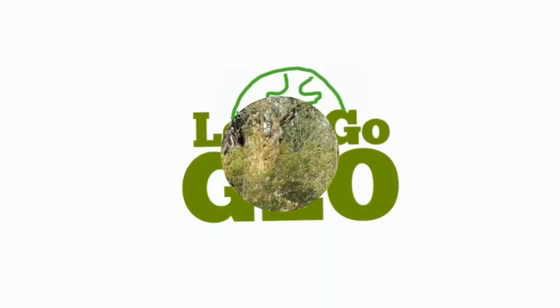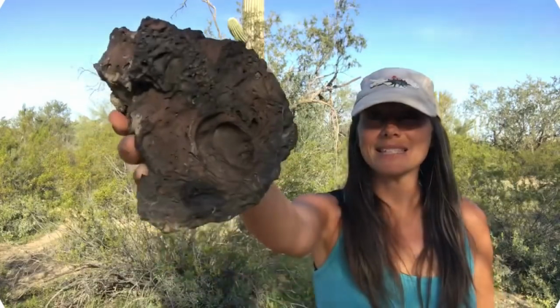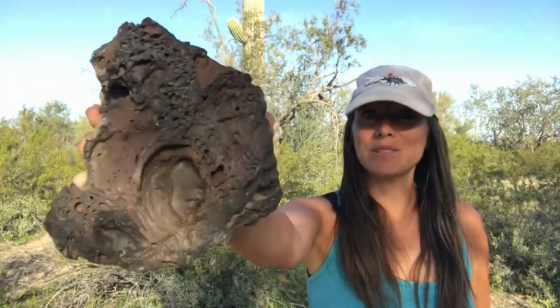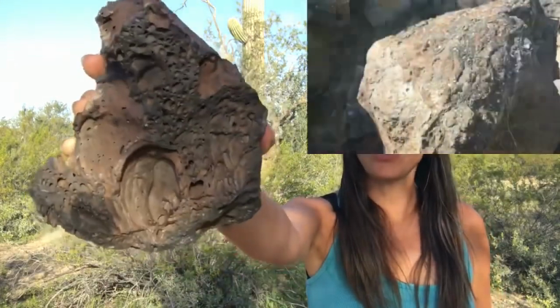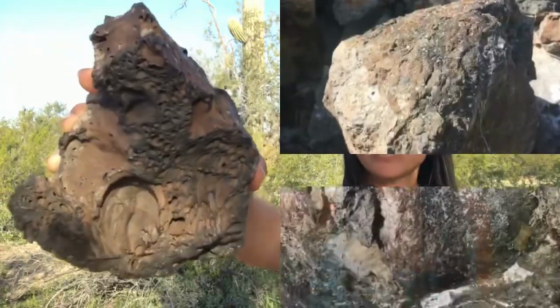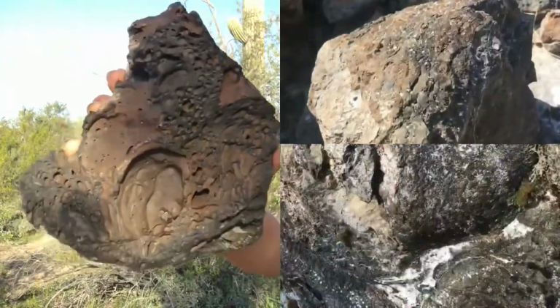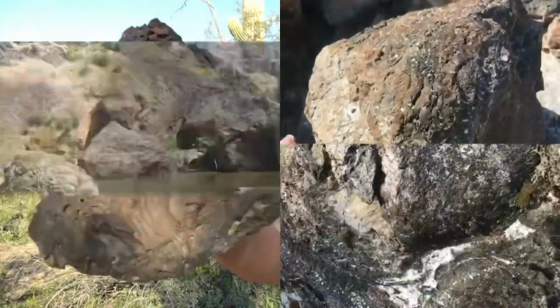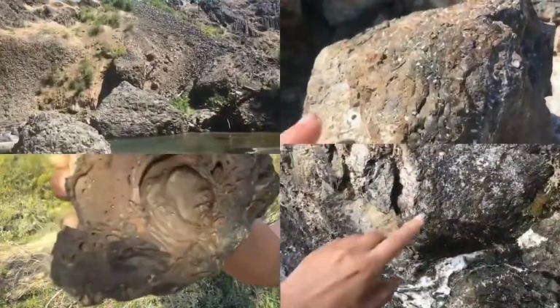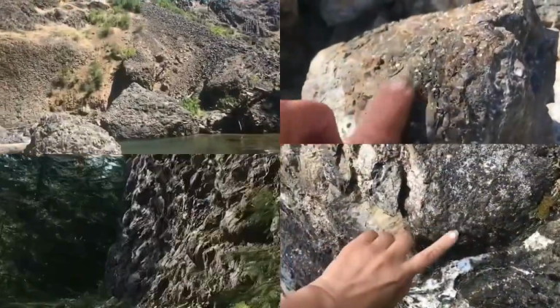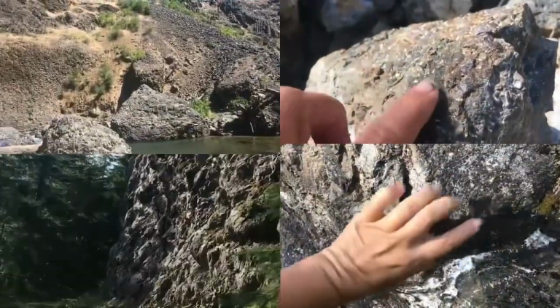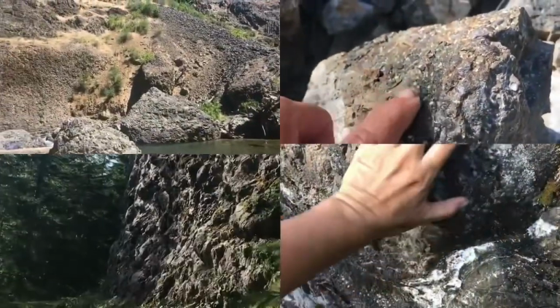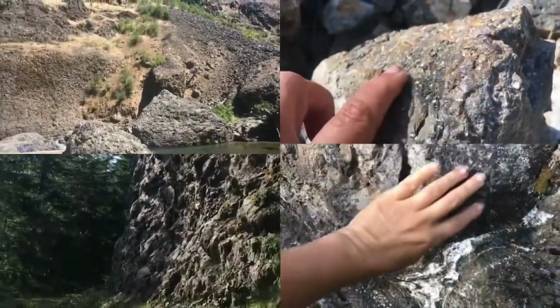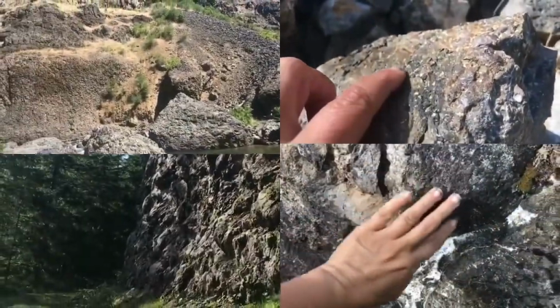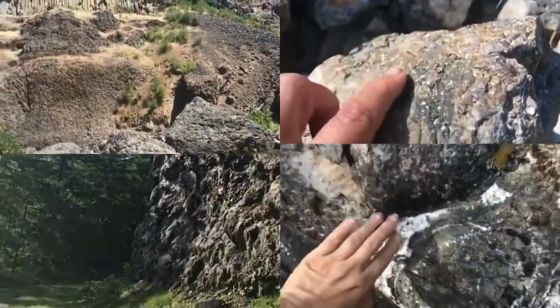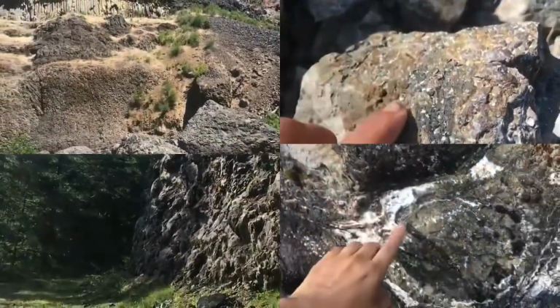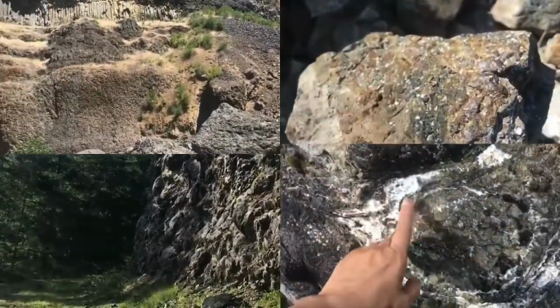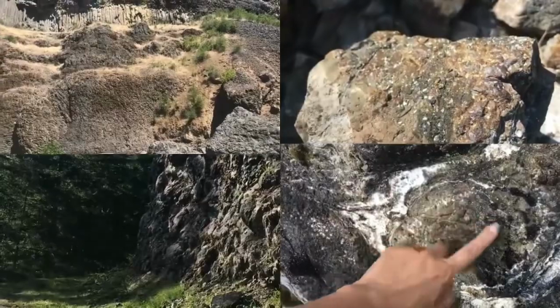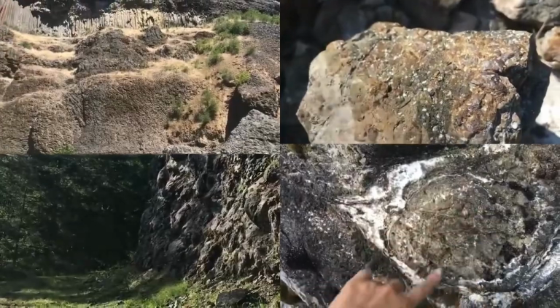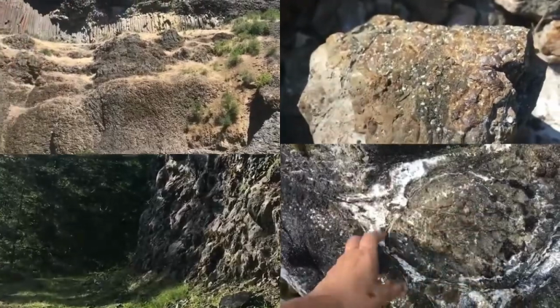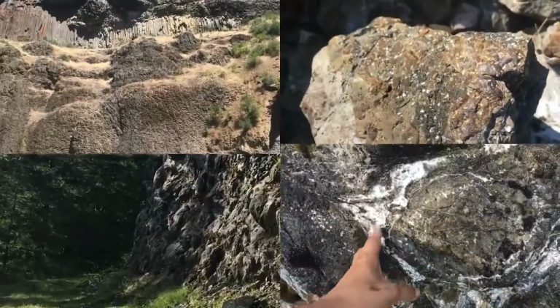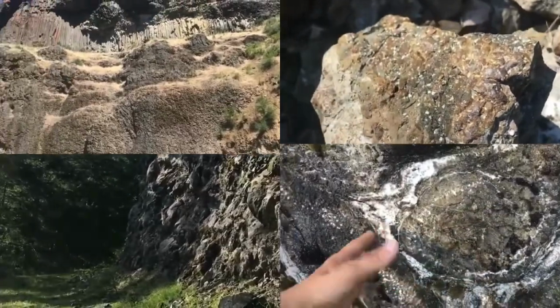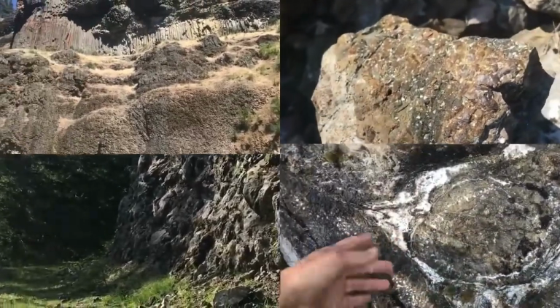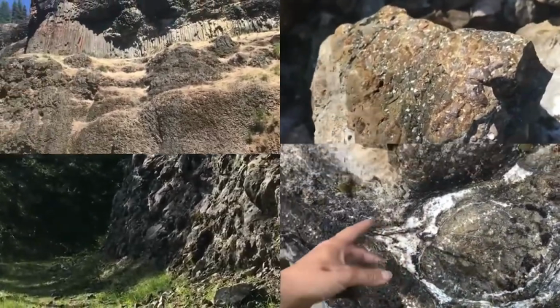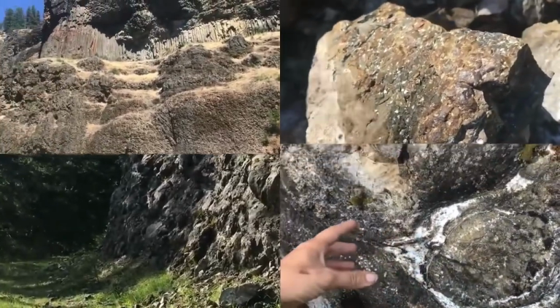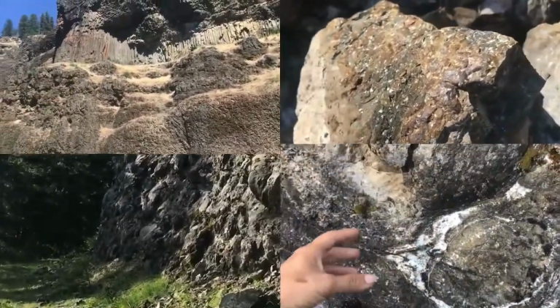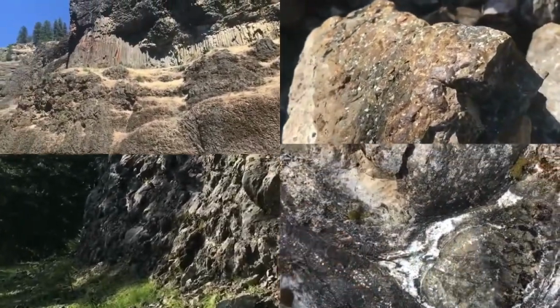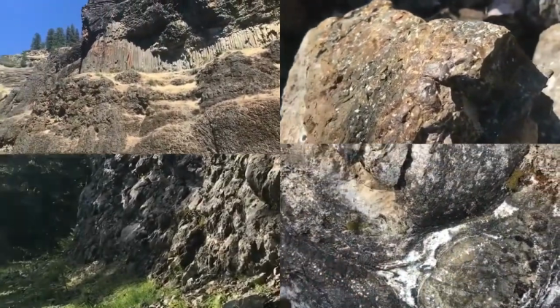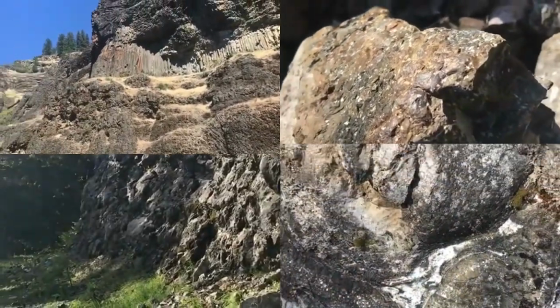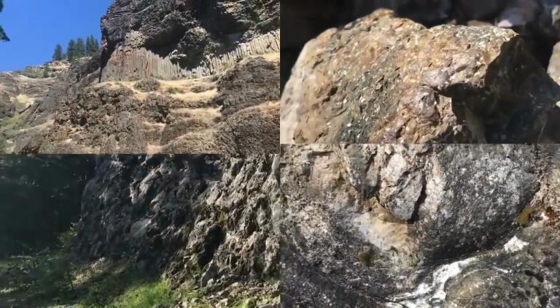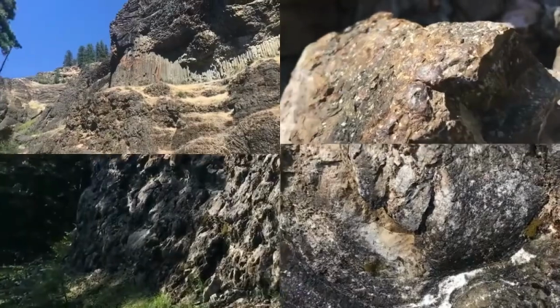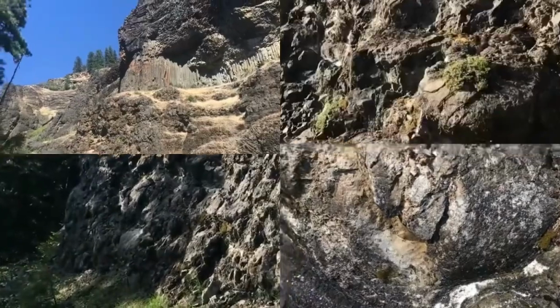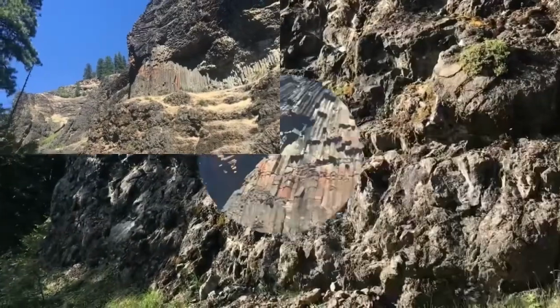This is basalt. Basalt is a rock that forms from magma of an iron and magnesium rich chemistry. As it cools it can form into some really incredible shapes. Let's take a quick look at three of the most interesting ones.